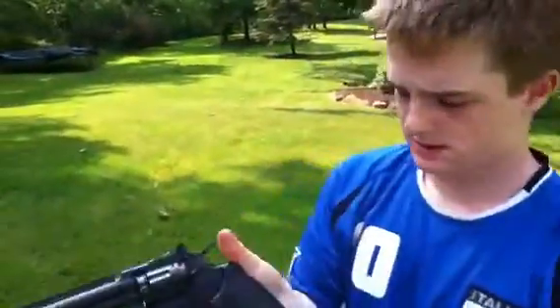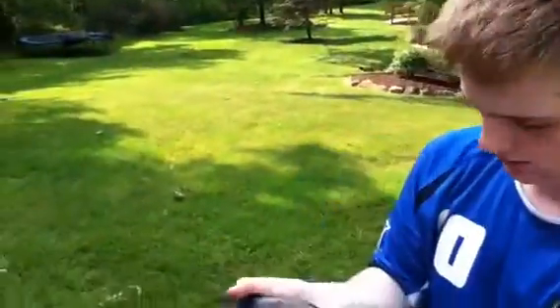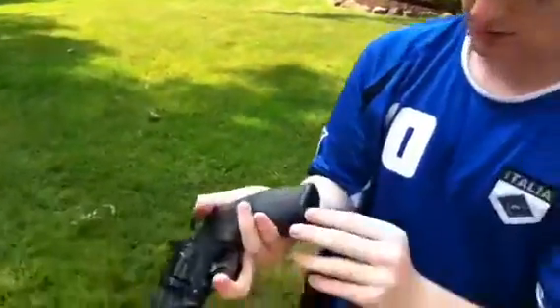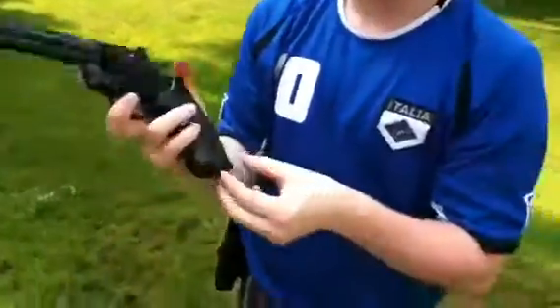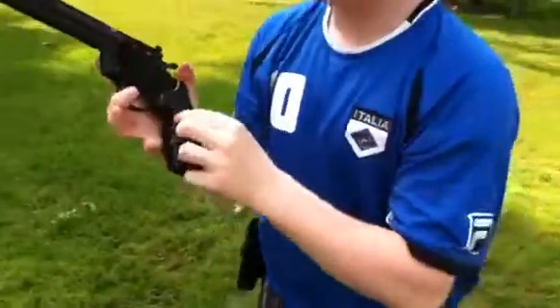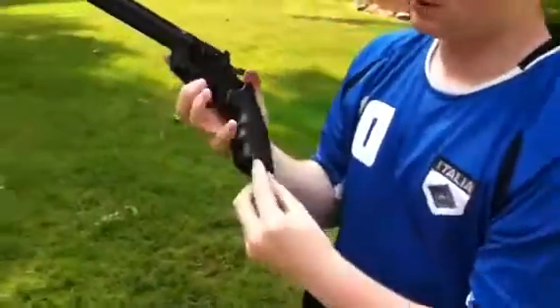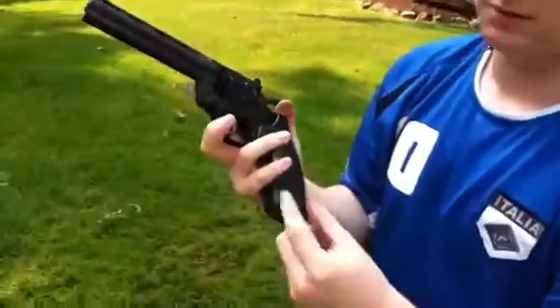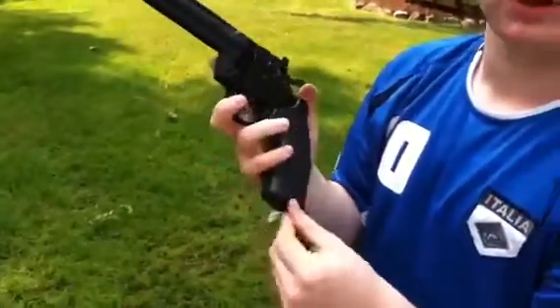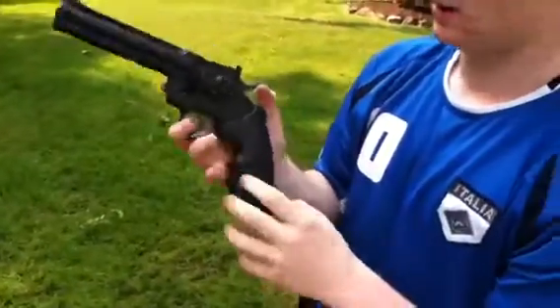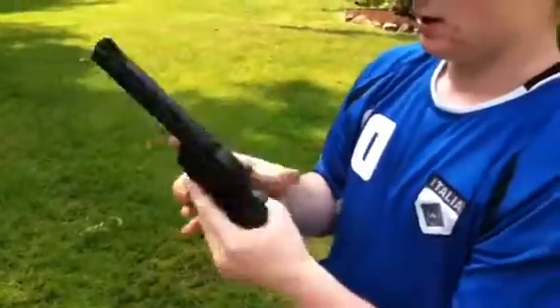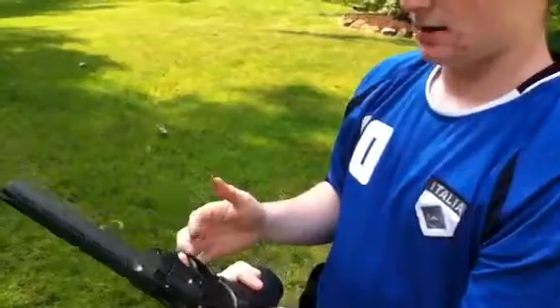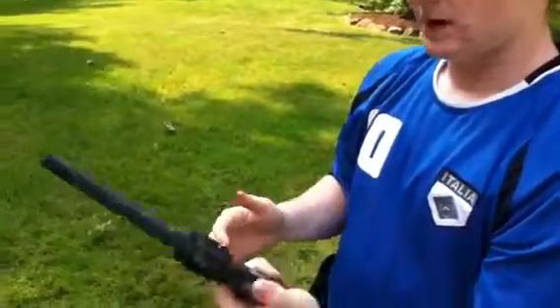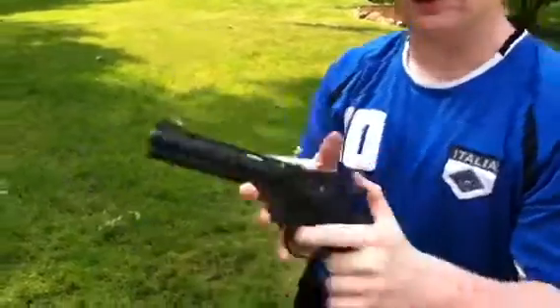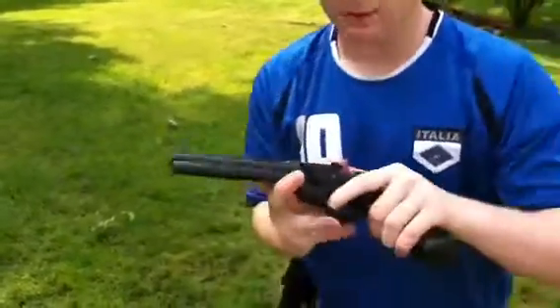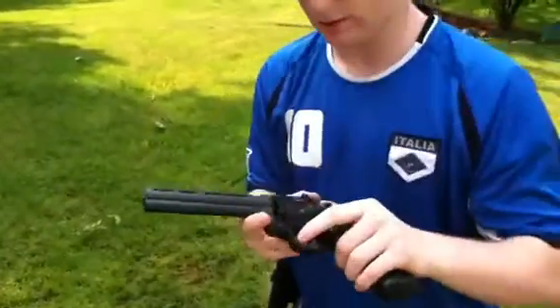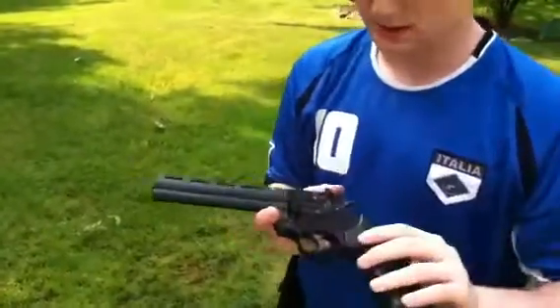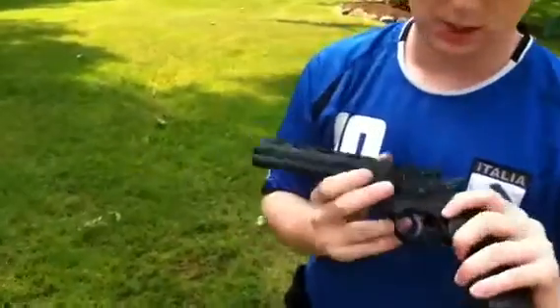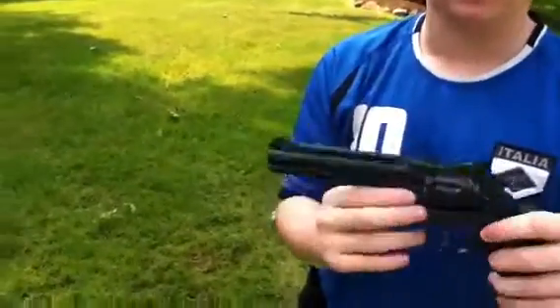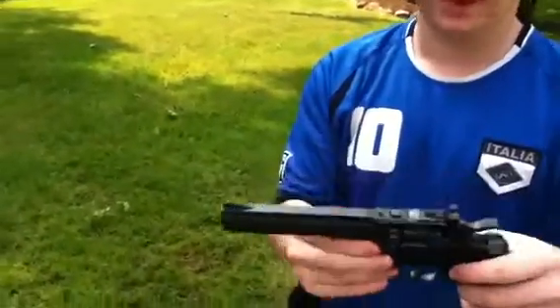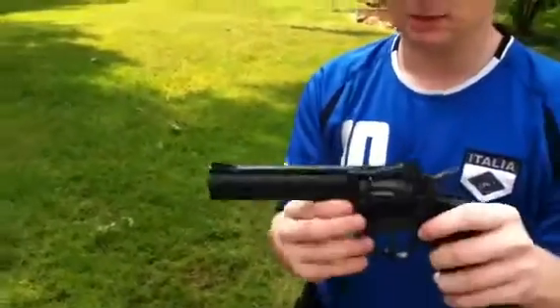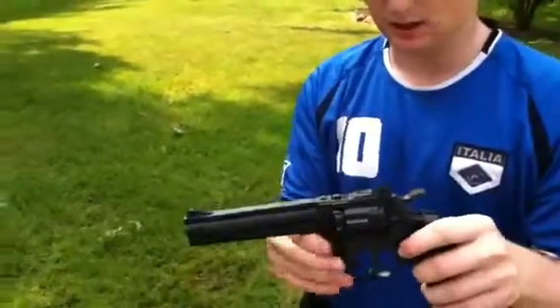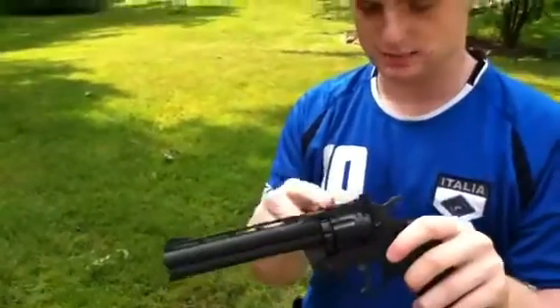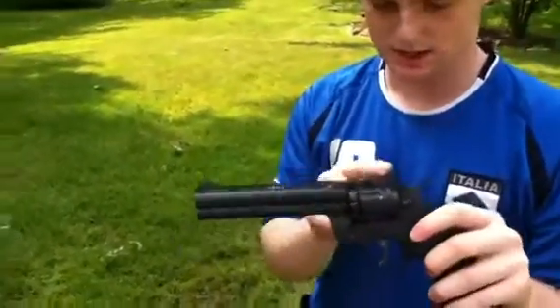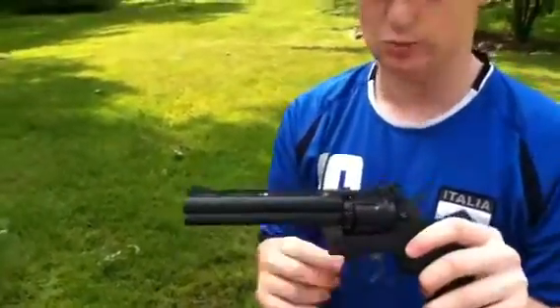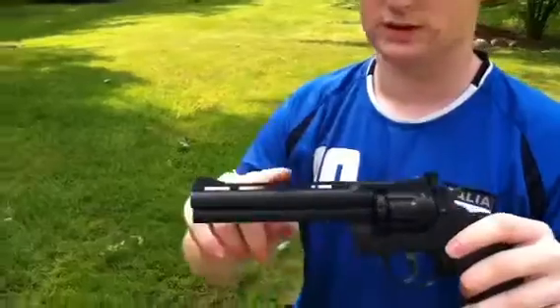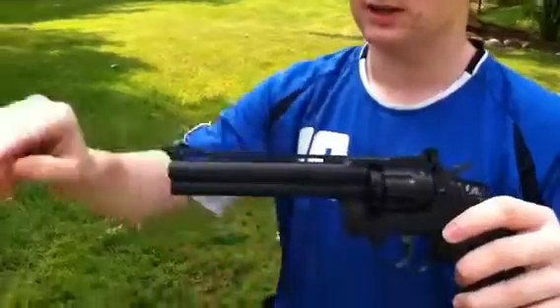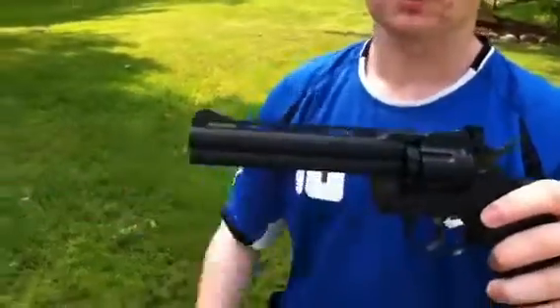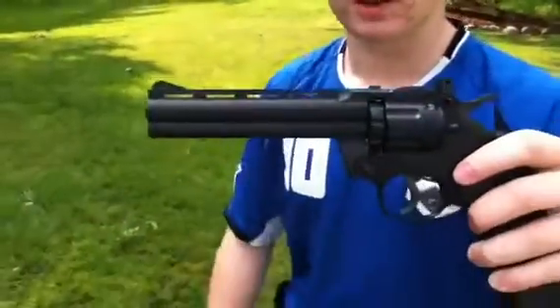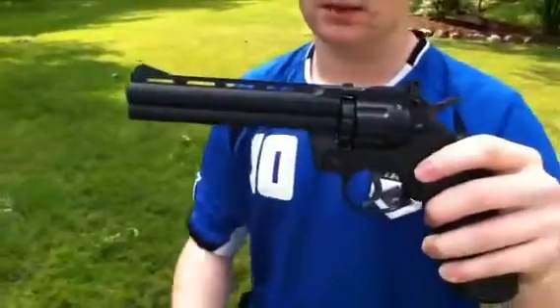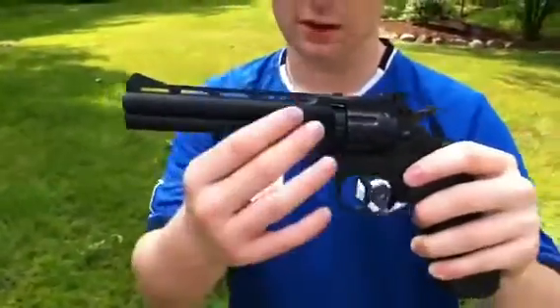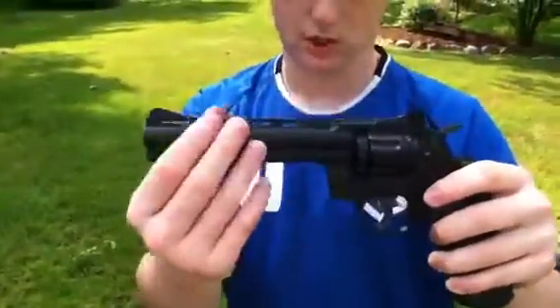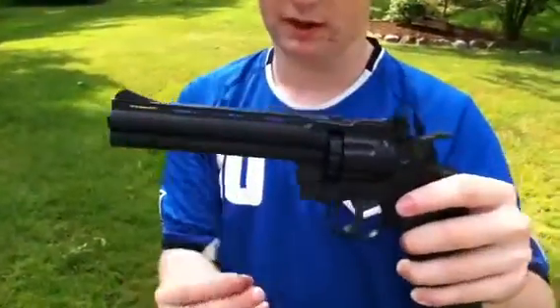Inside your grip, you have your CO2 cartridge with the screw. You saw the review of the silver one — this is the newer model of that same gun. Same sights: adjustable rear sights and a blade front sight, modeled after the Colt Python.